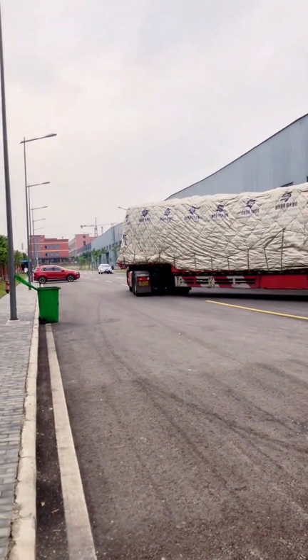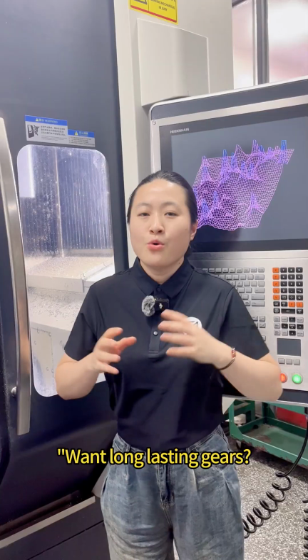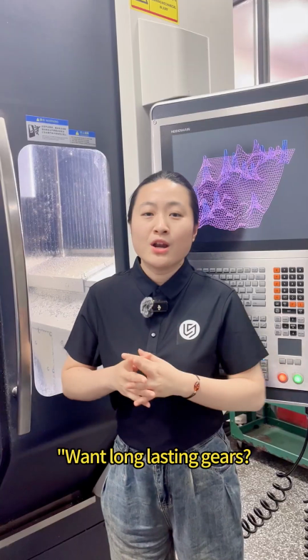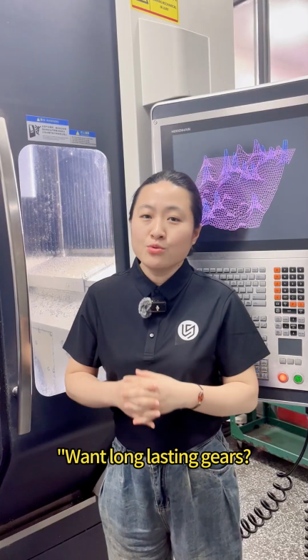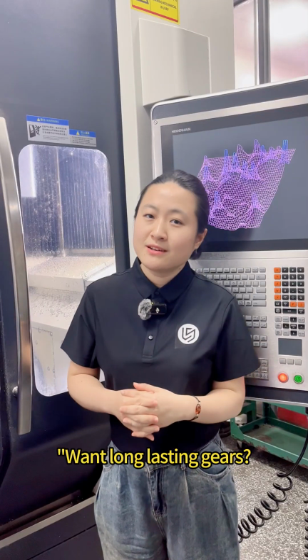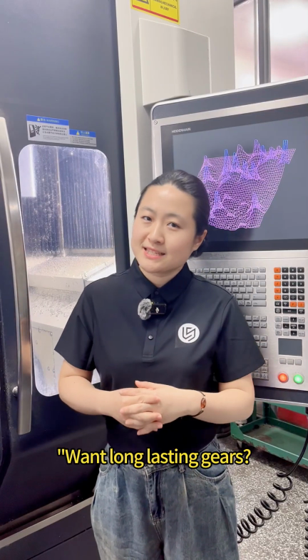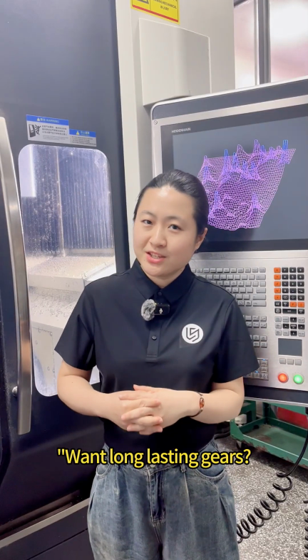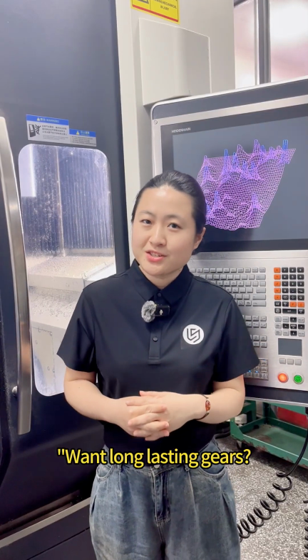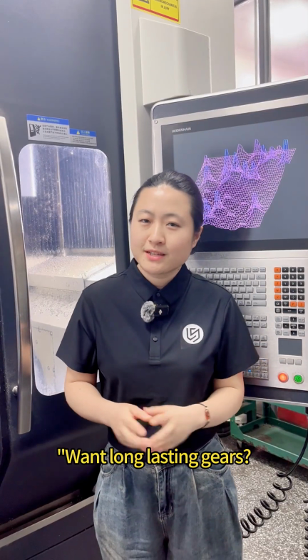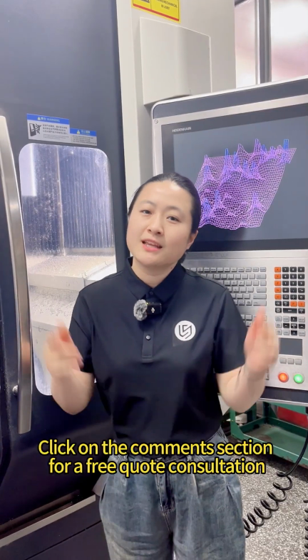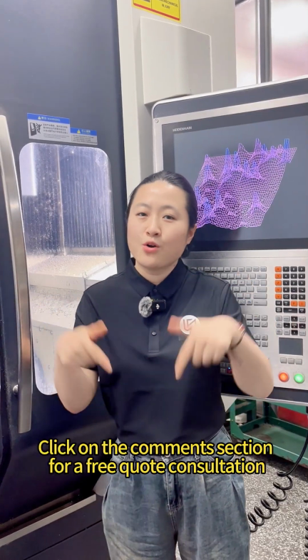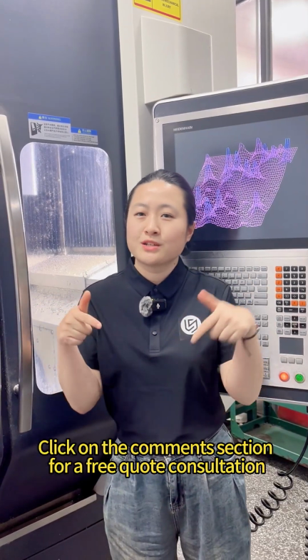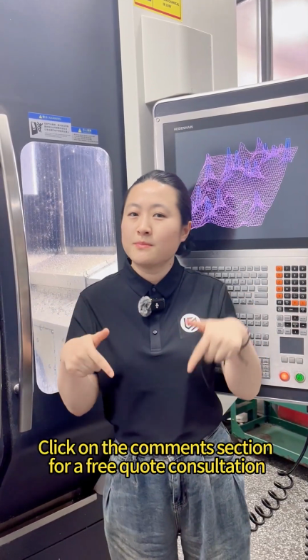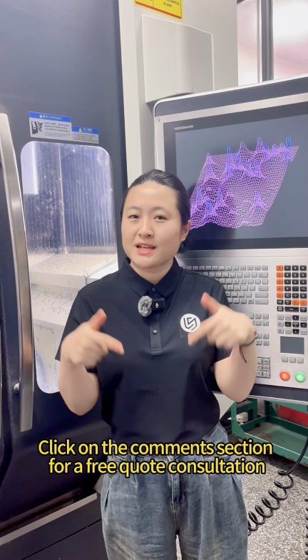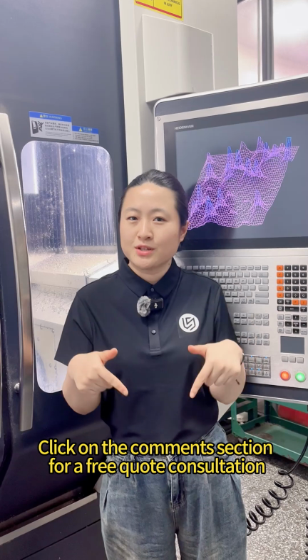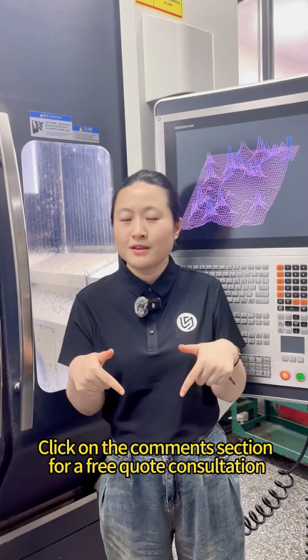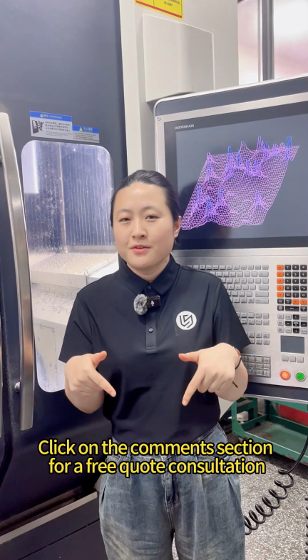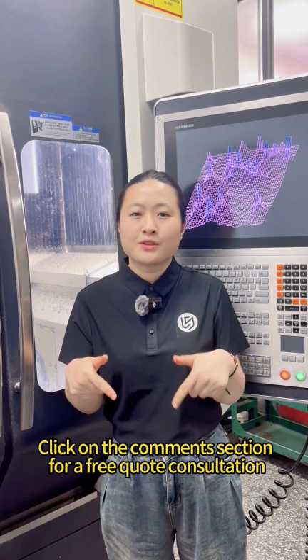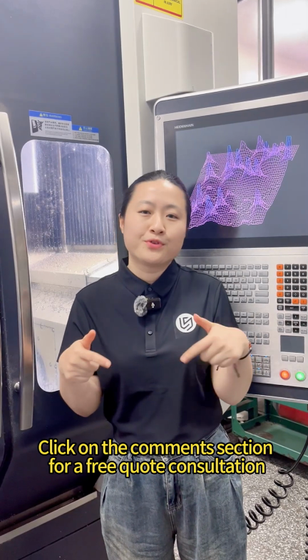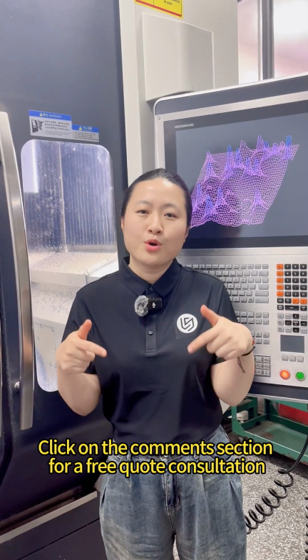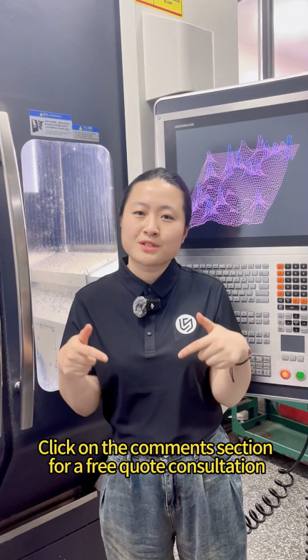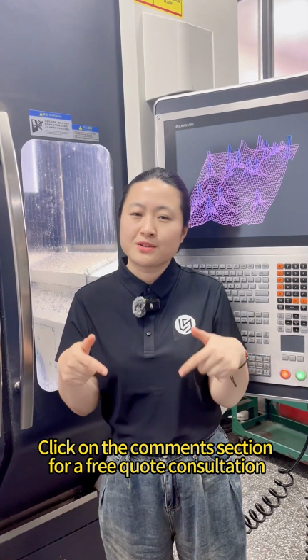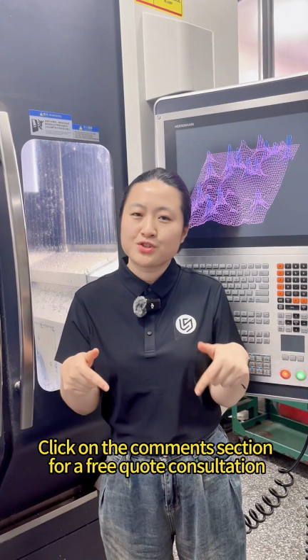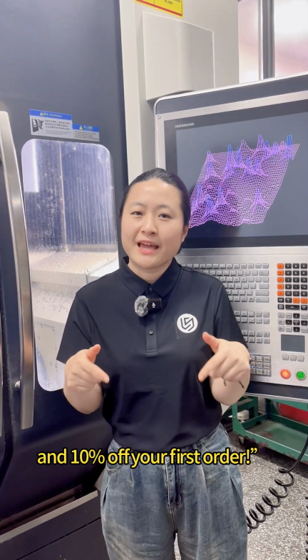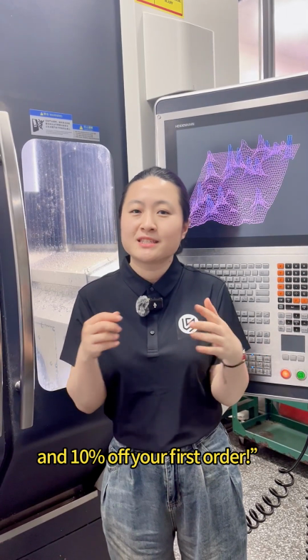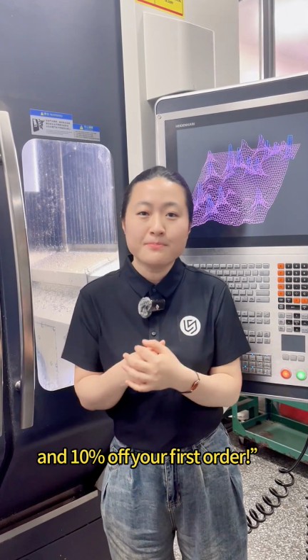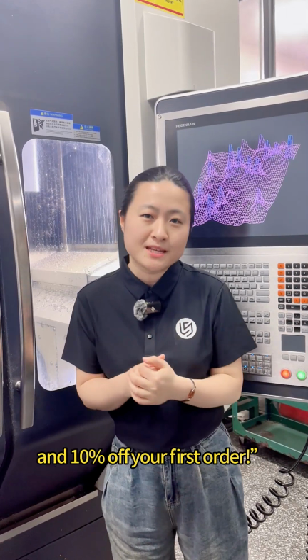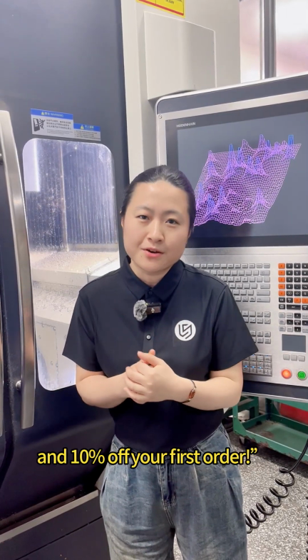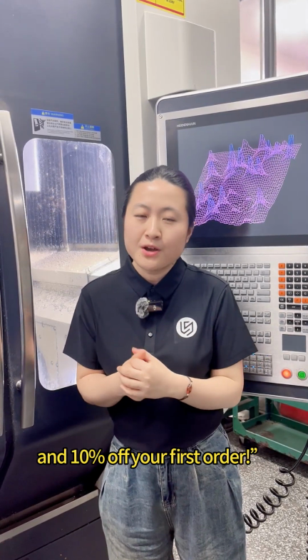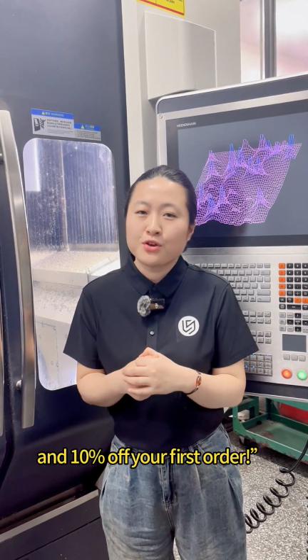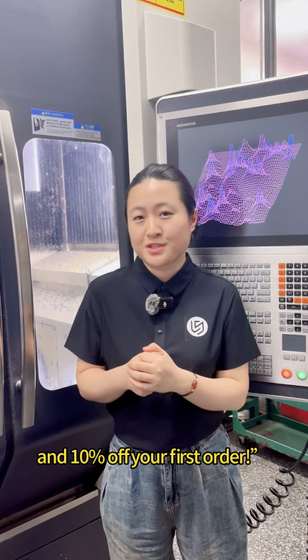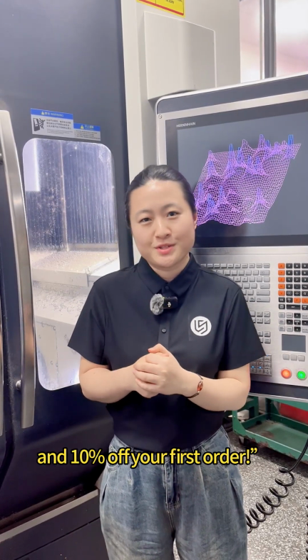One long-term master gear. Click on the comment section for a brief full consultation and 10% off your first order.